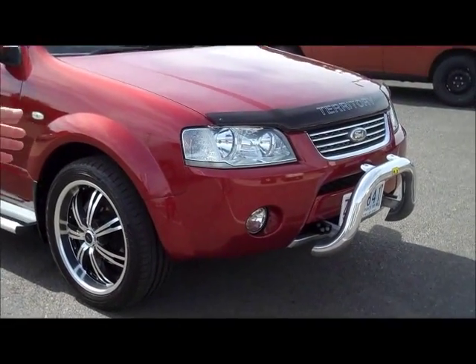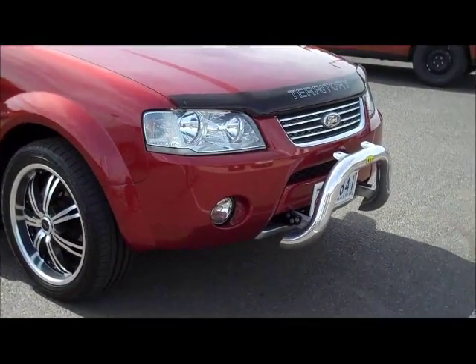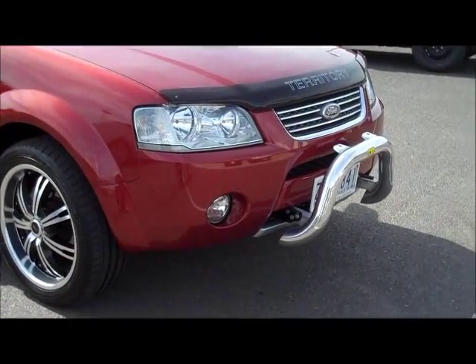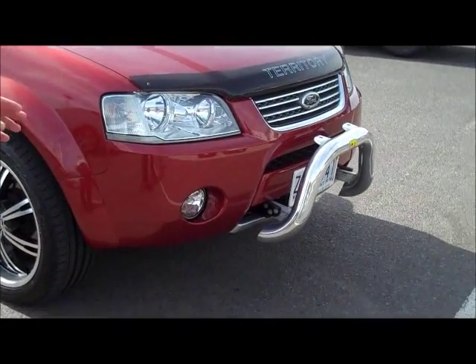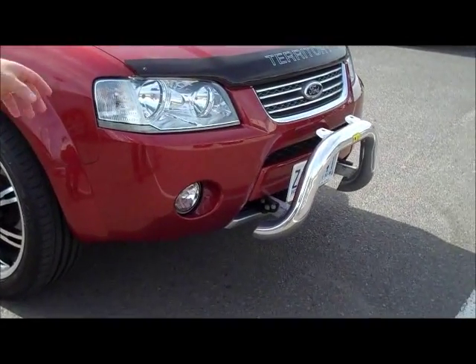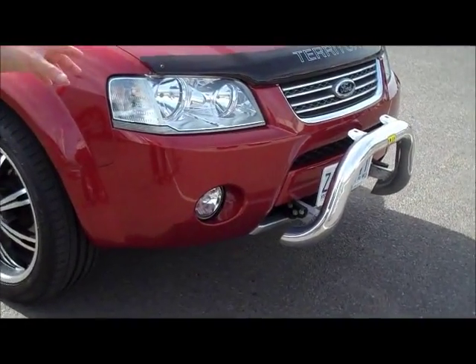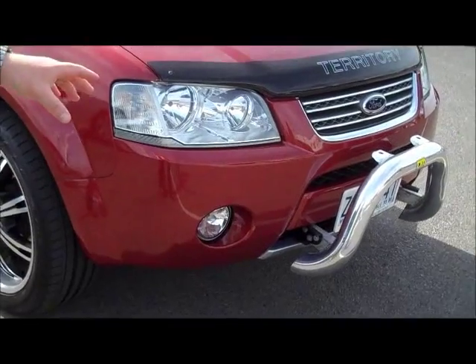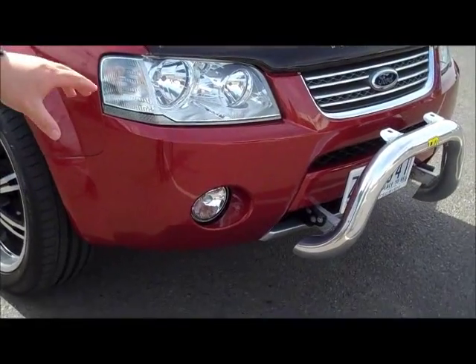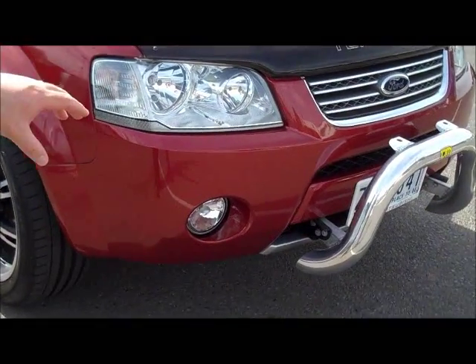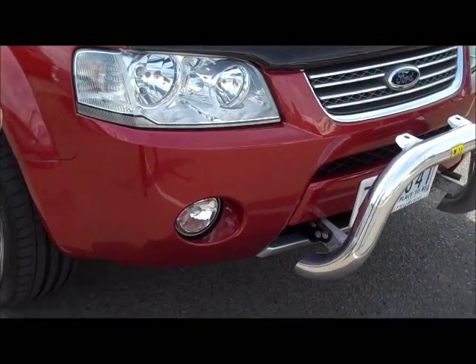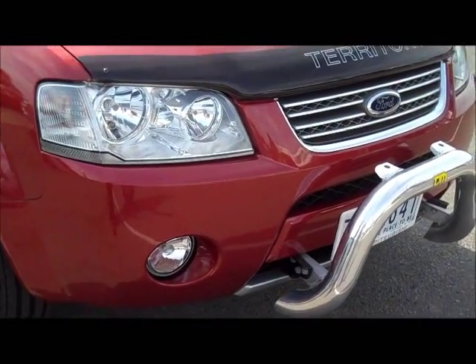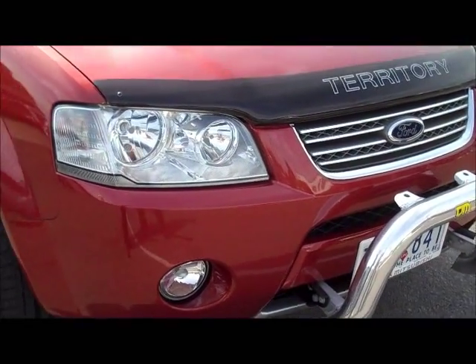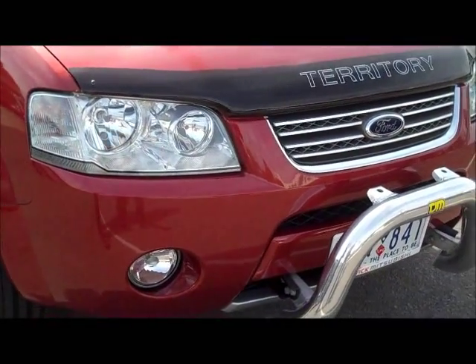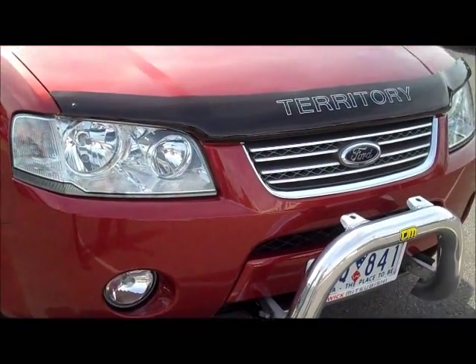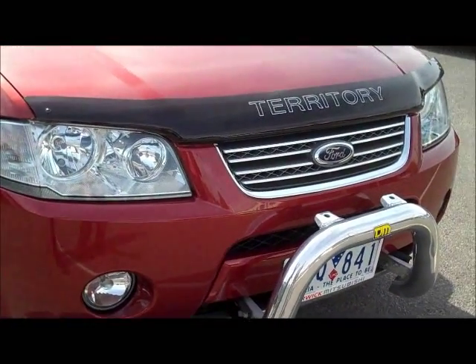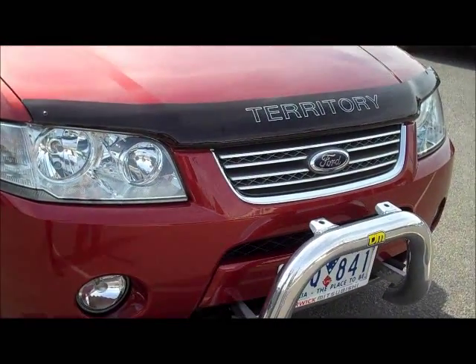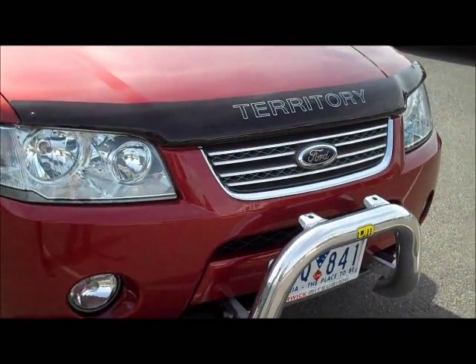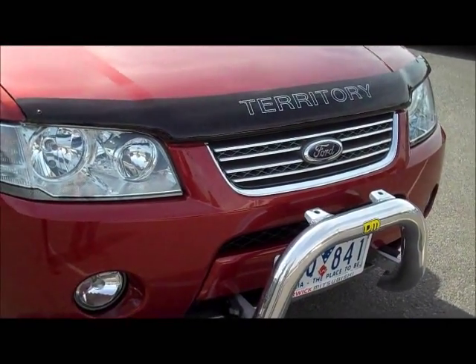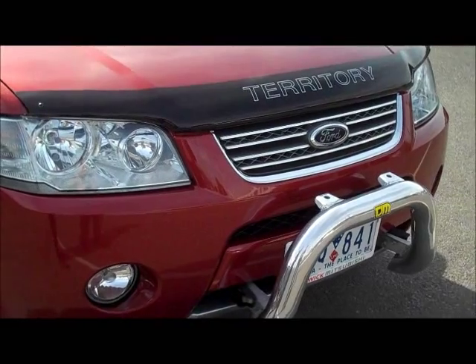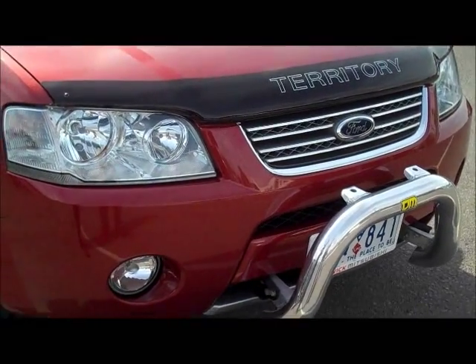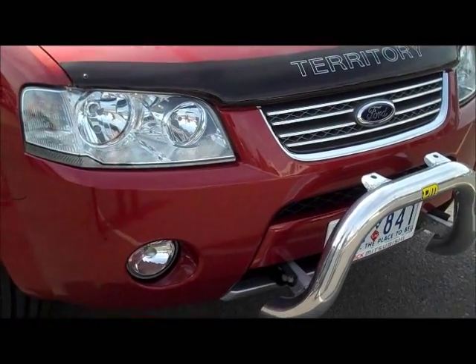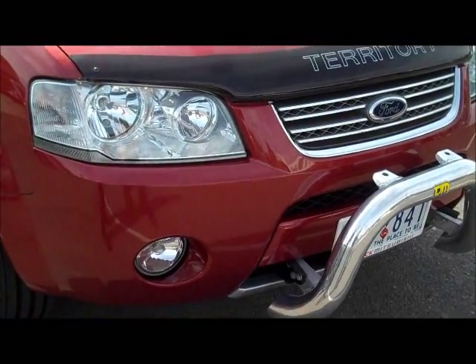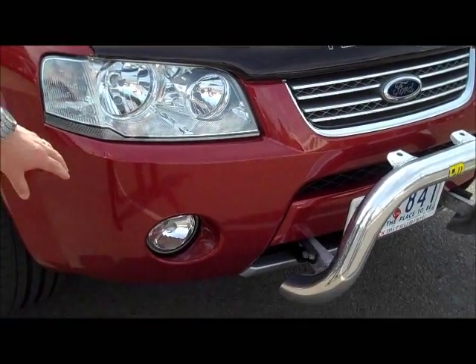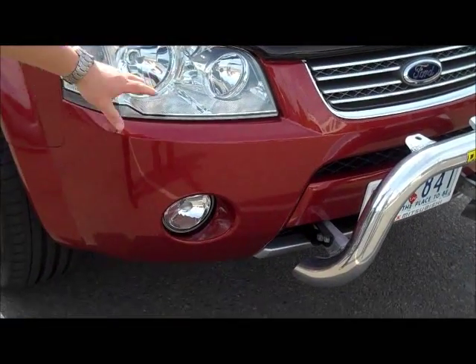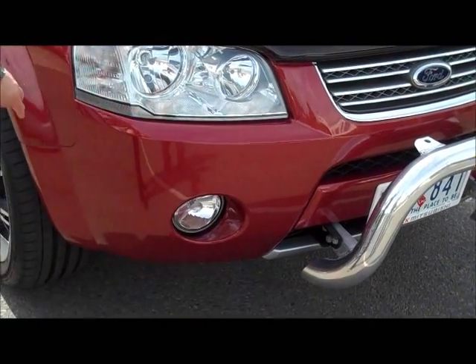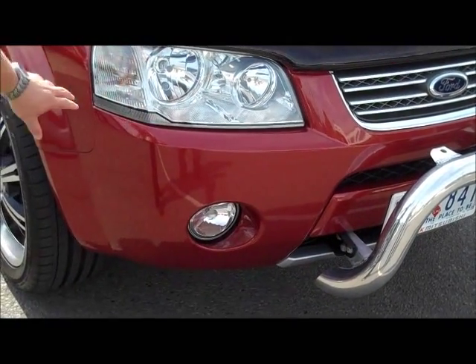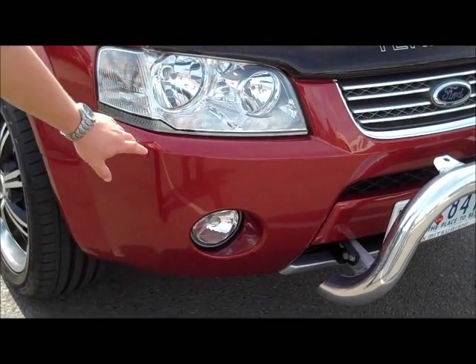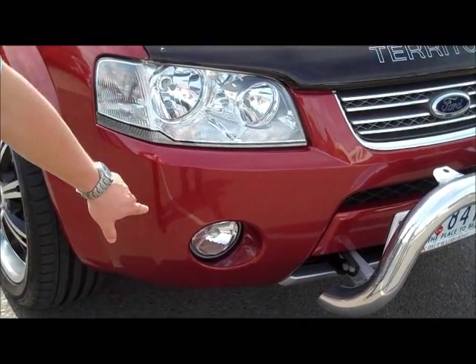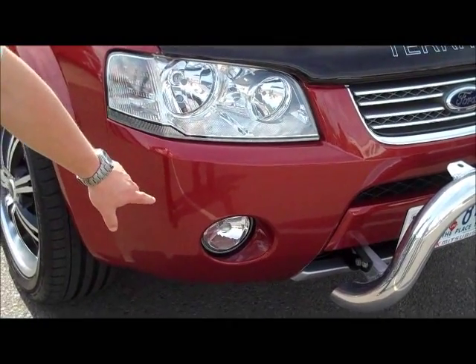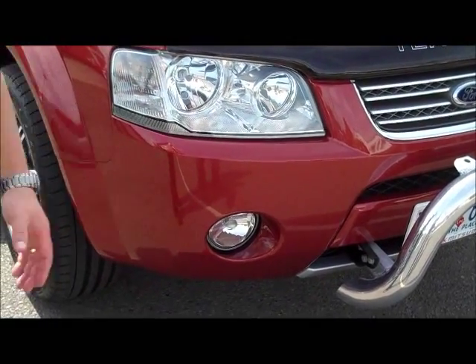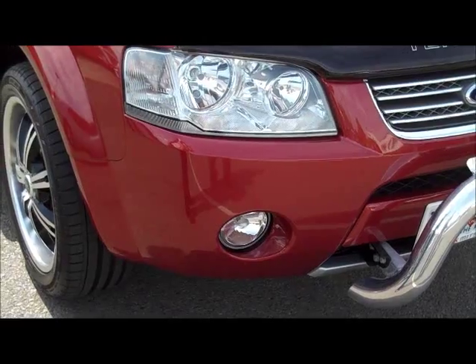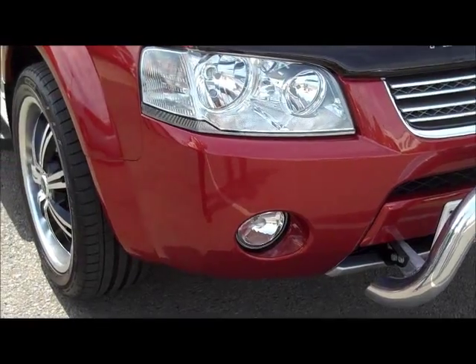Coming across the front, the first thing you'll notice is it's got the aftermarket TJM front nudge bar and genuine tinted Ford Territory bonnet protector. Being the Ghia, you also have full colour-coded bars and fog lights in the front bar.